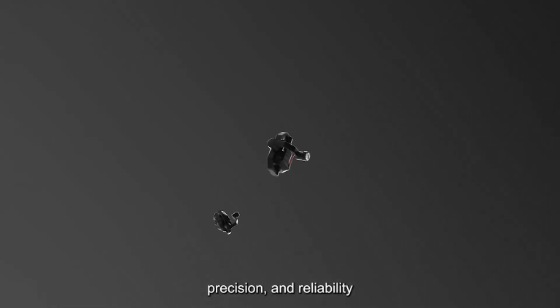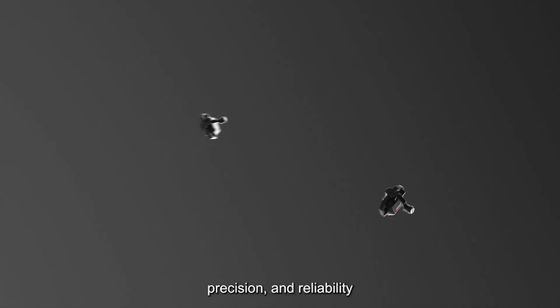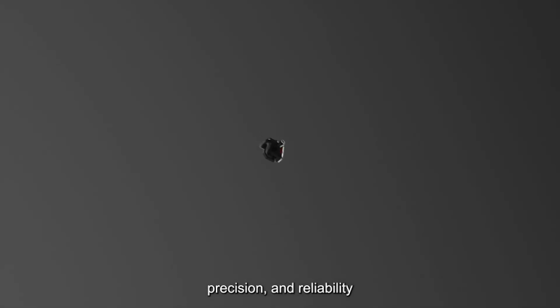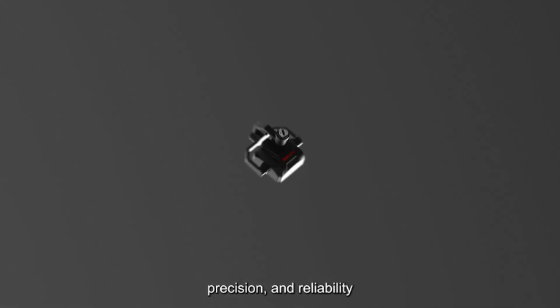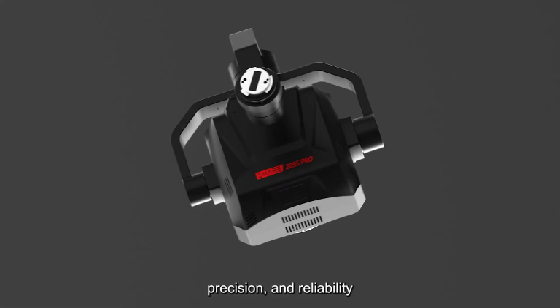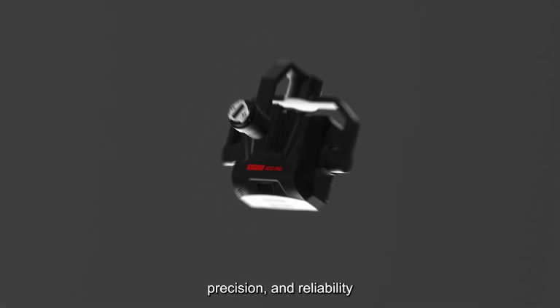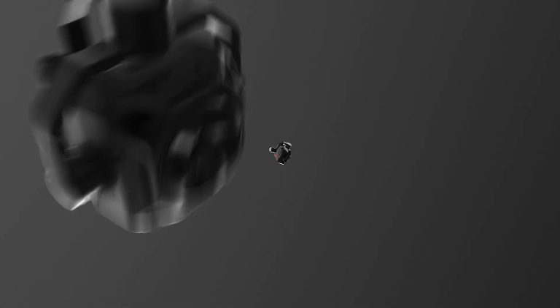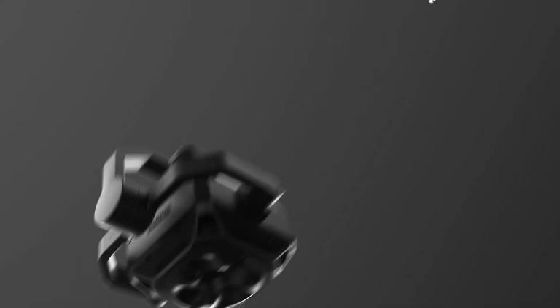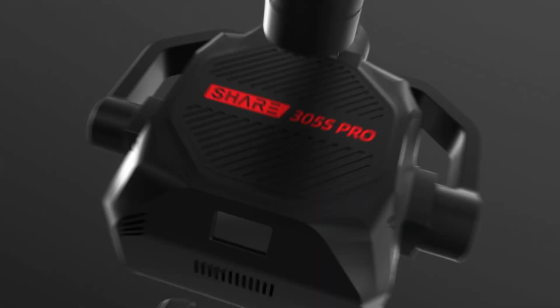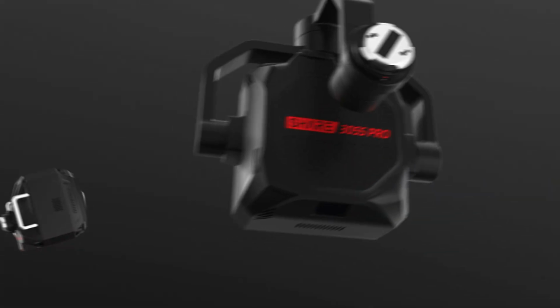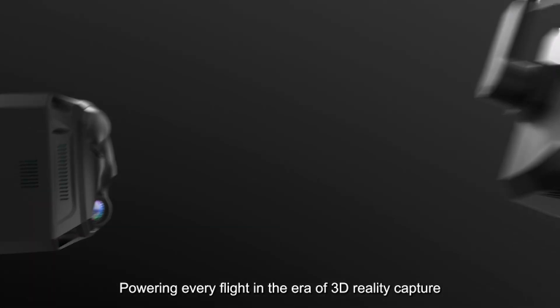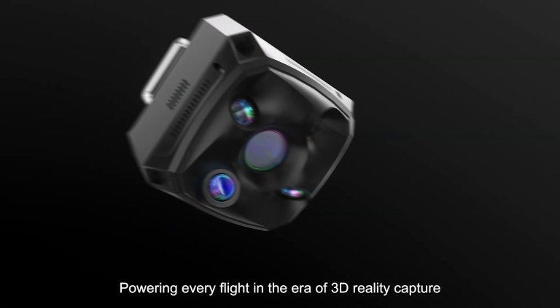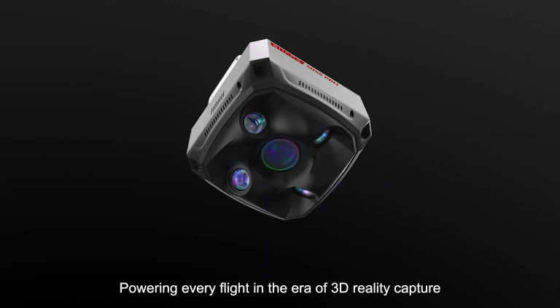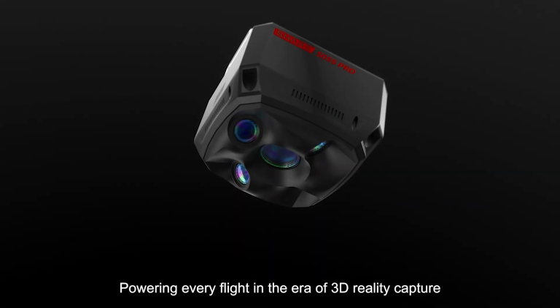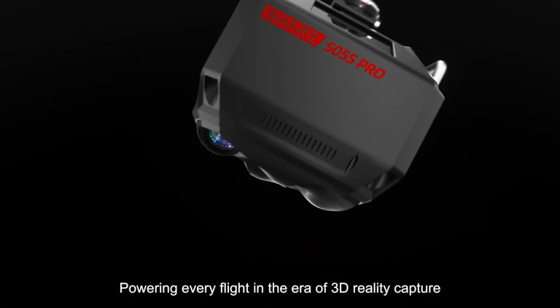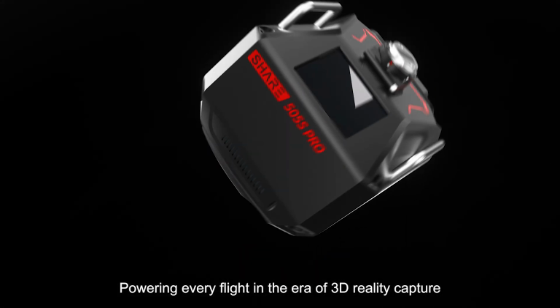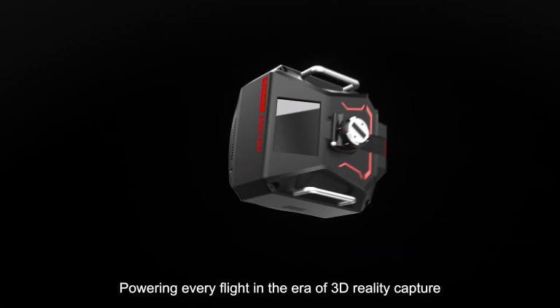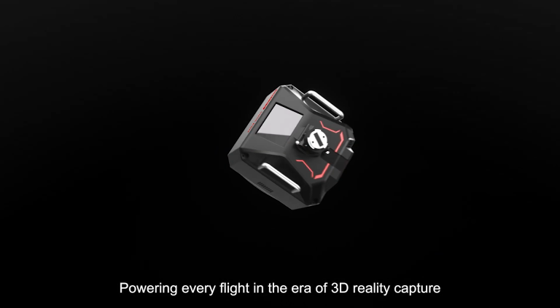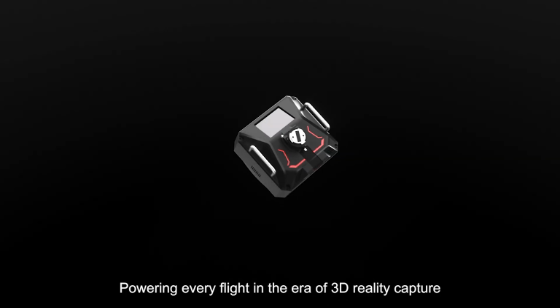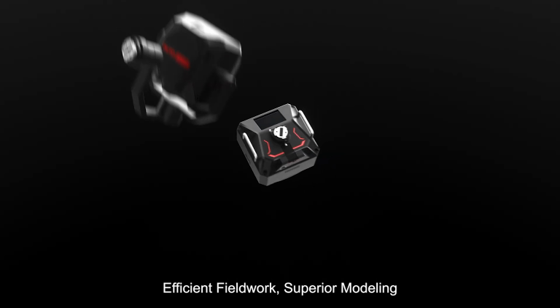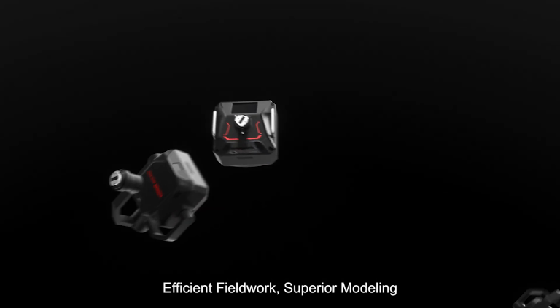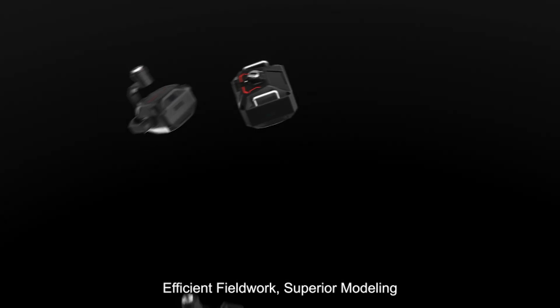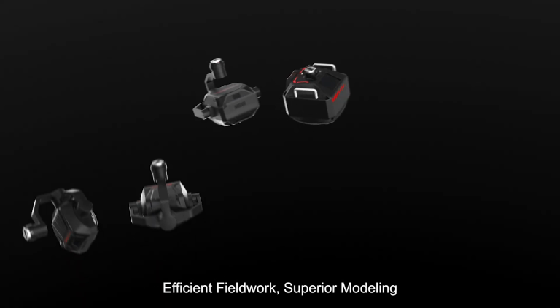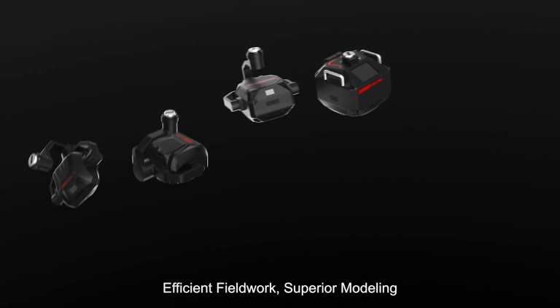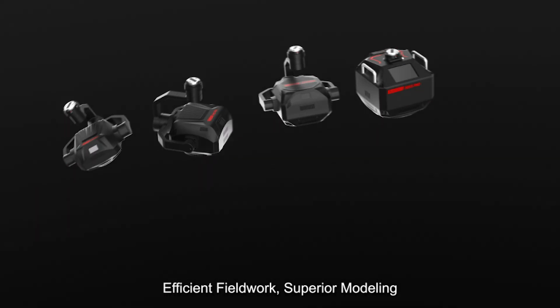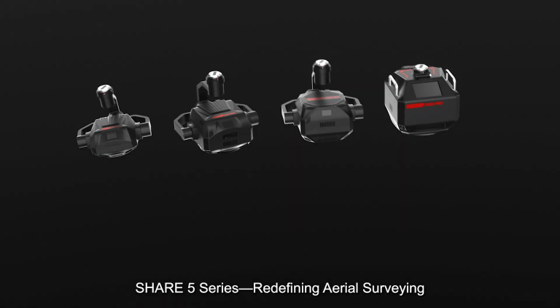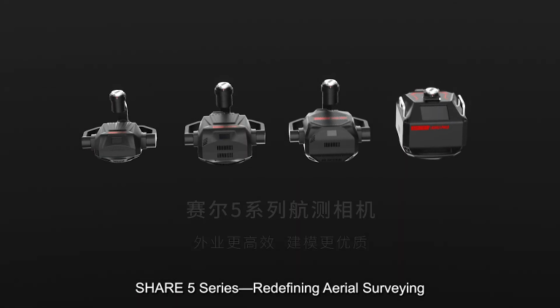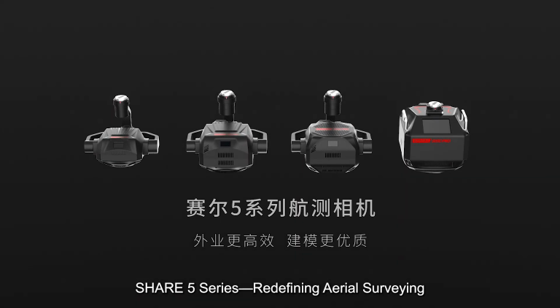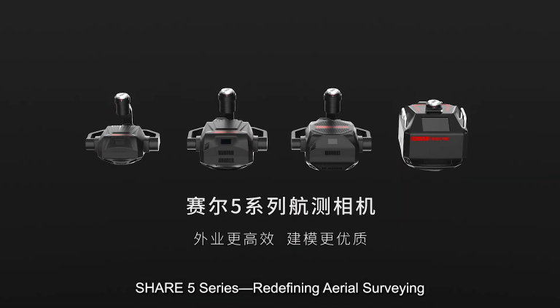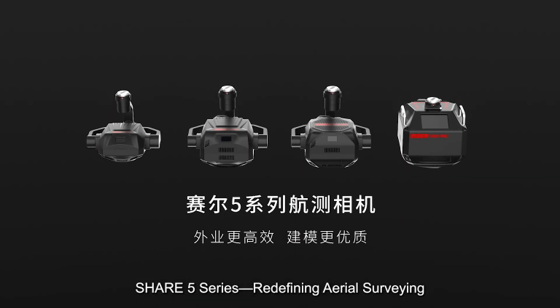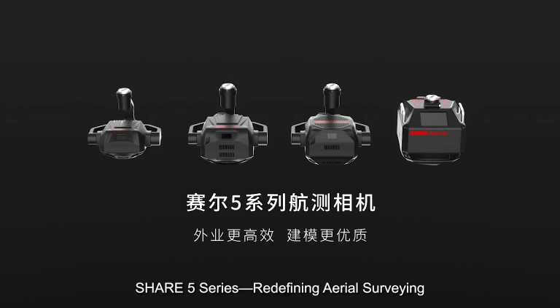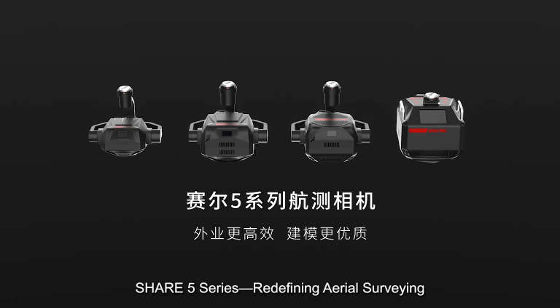Precision and reliability. In the era of 3D reality capture, efficient fieldwork and superior modeling — SHARE 5 Series is redefining aerial surveying.